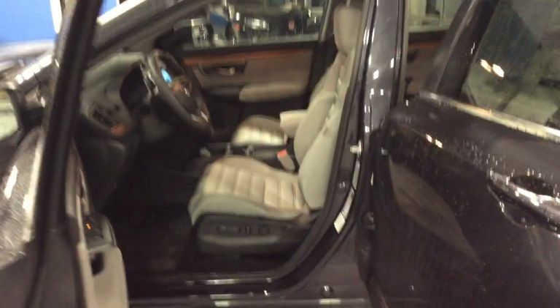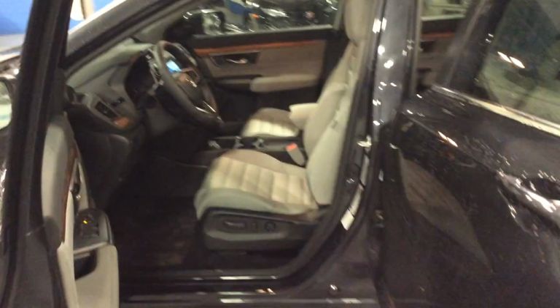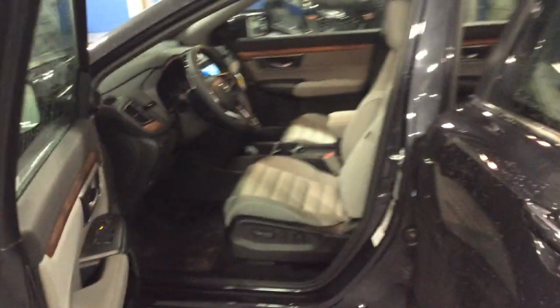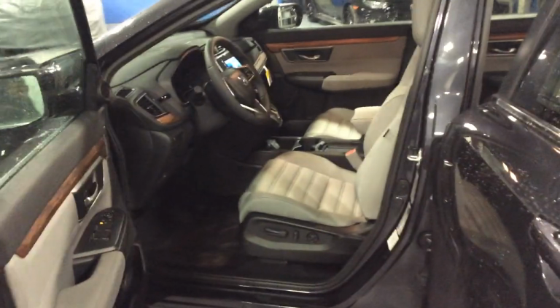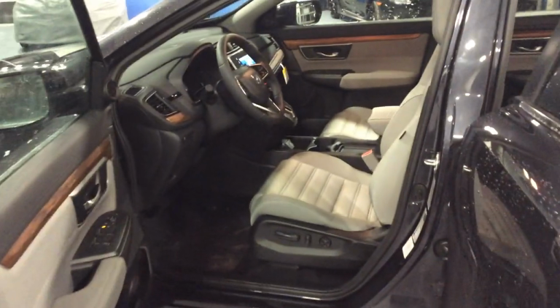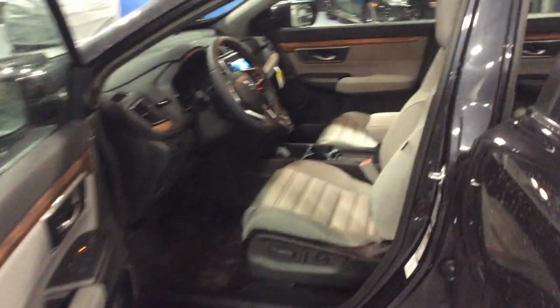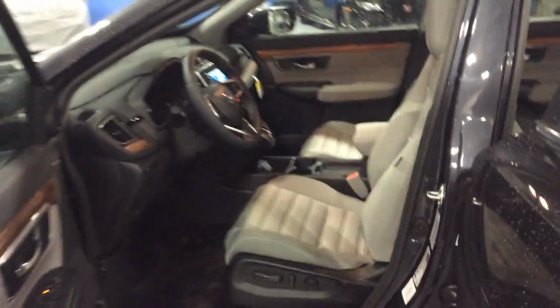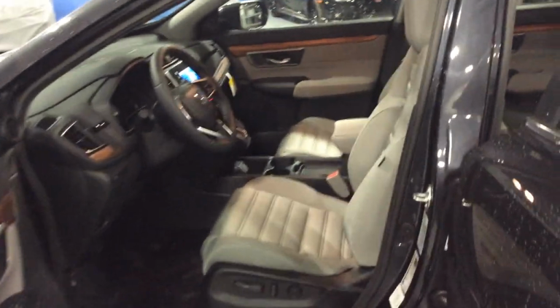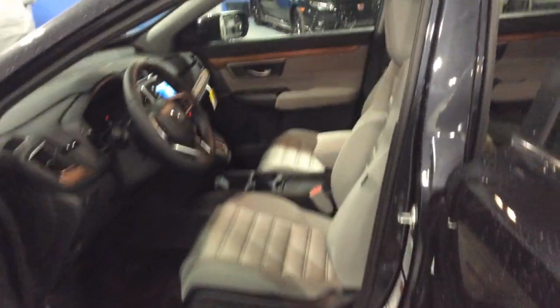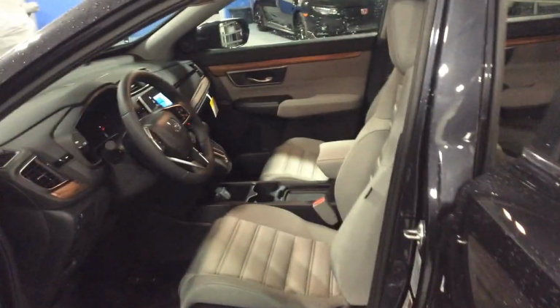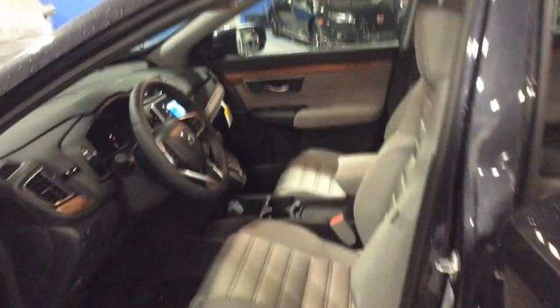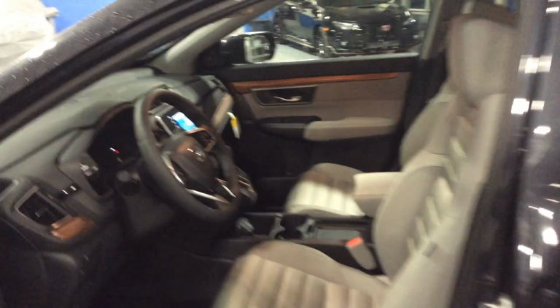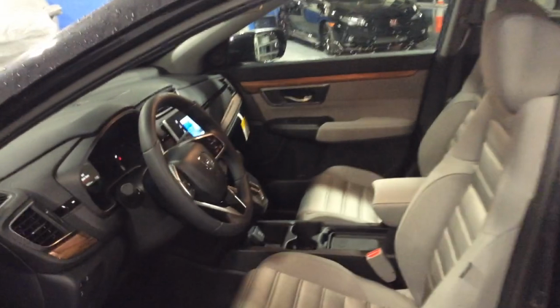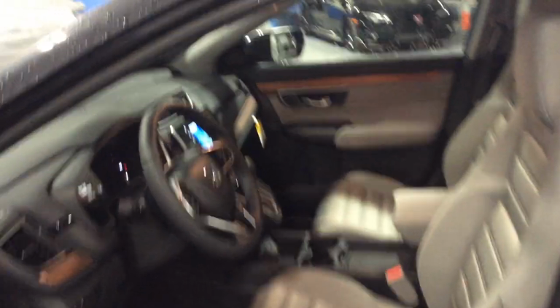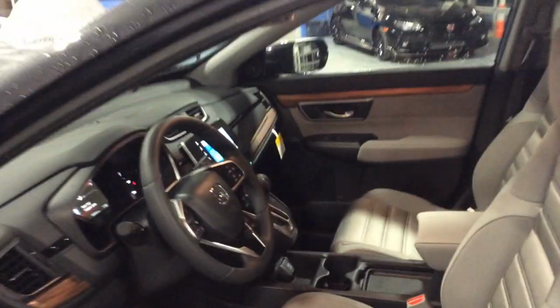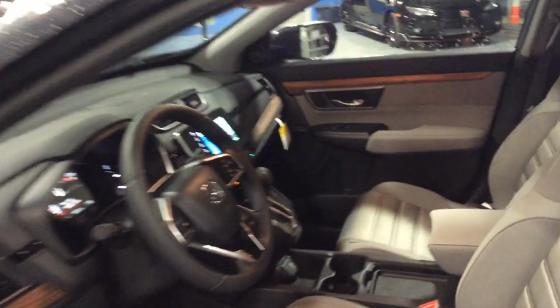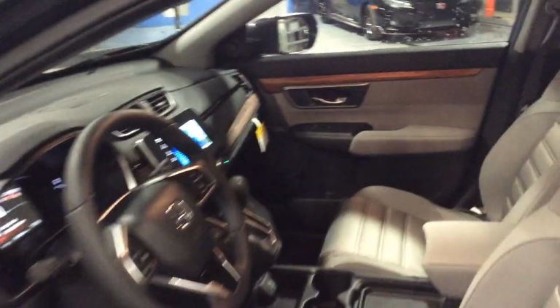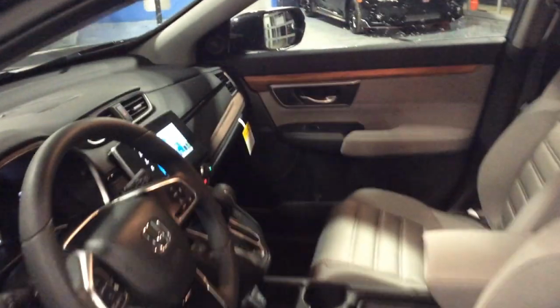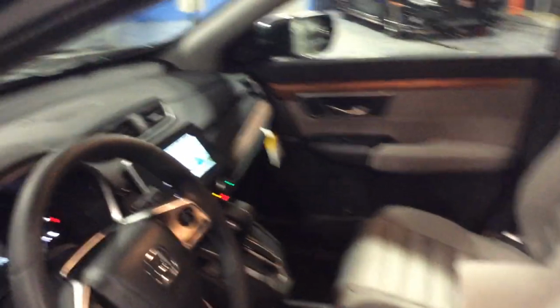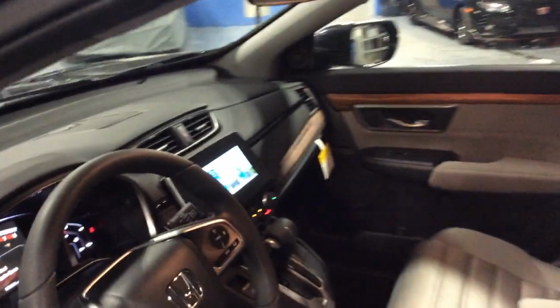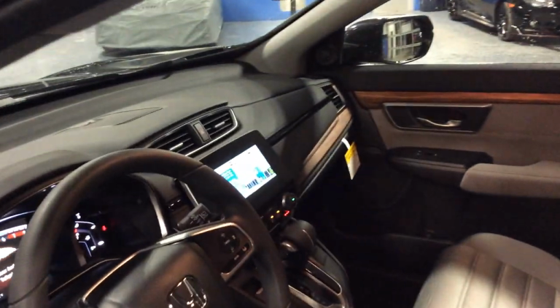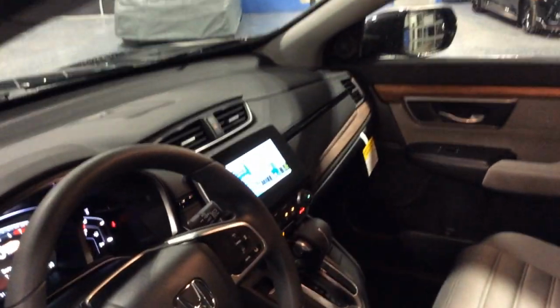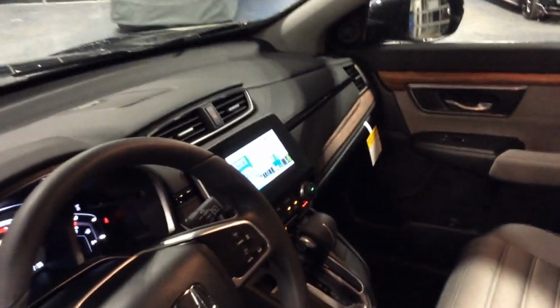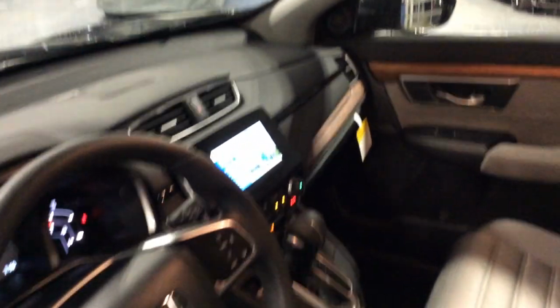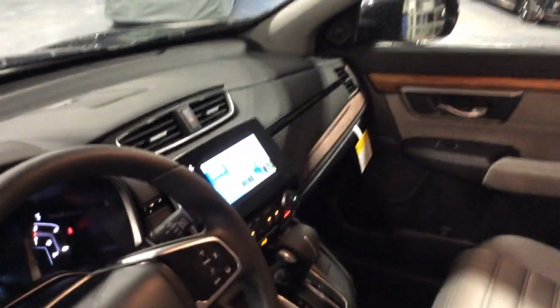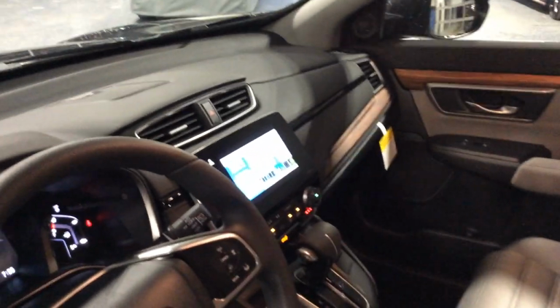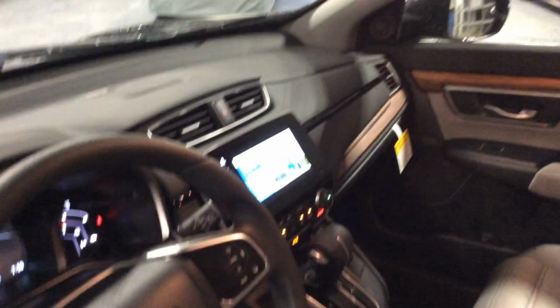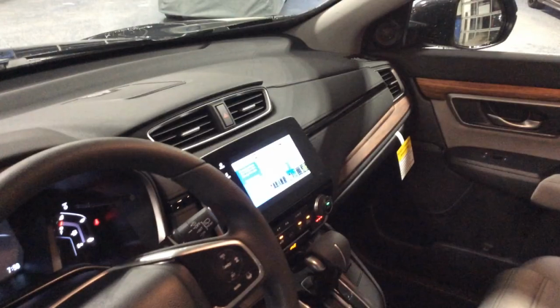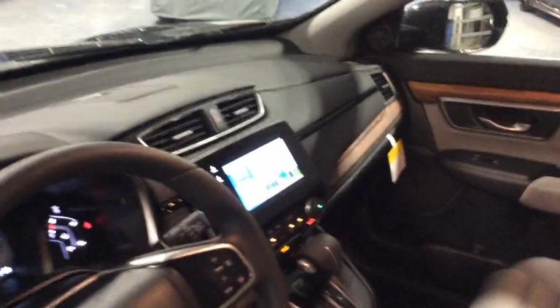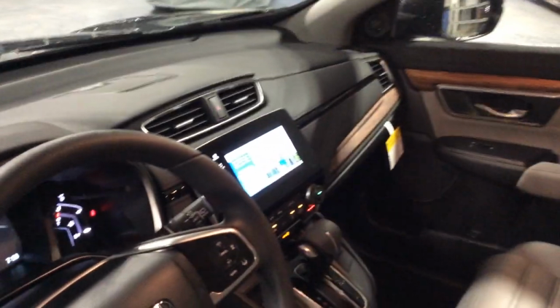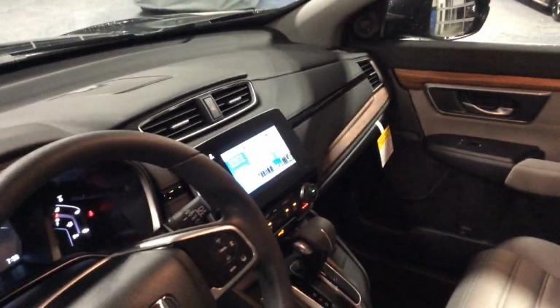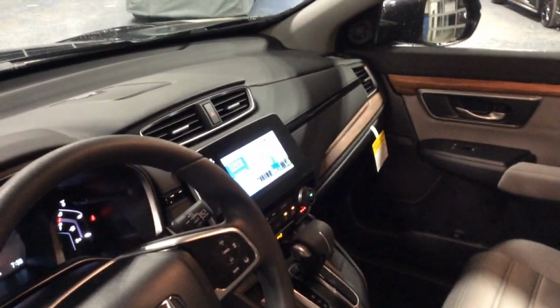Coming inside, we have heated cloth seats, a power driver seat, dual zone climate control, and a touchscreen which is able to run Apple CarPlay and Android Auto.